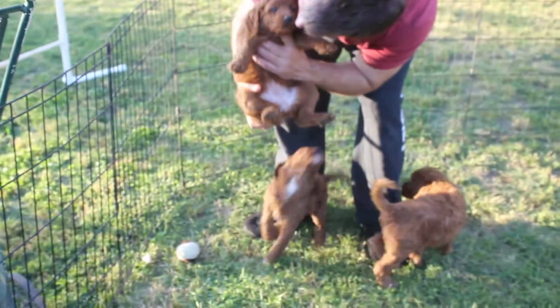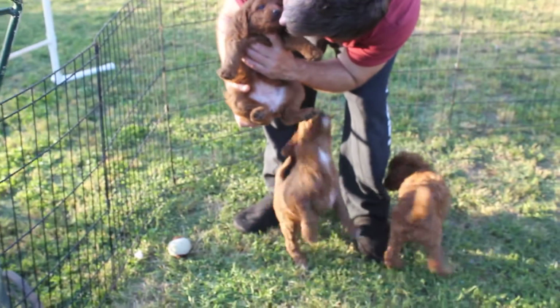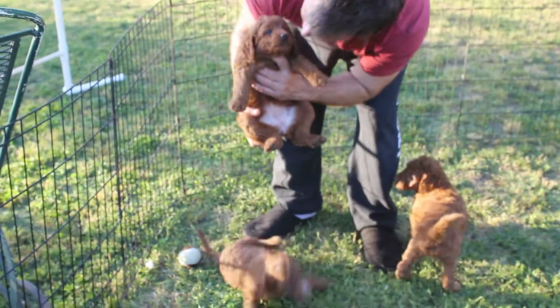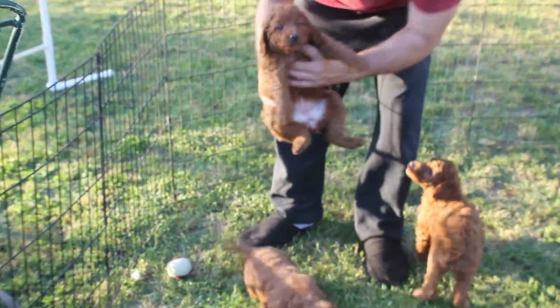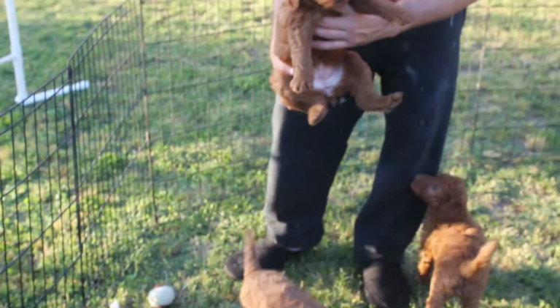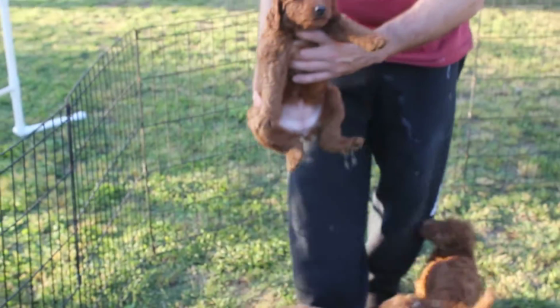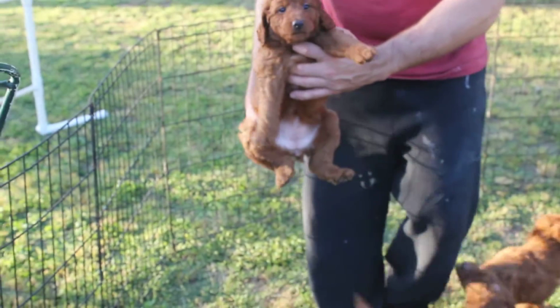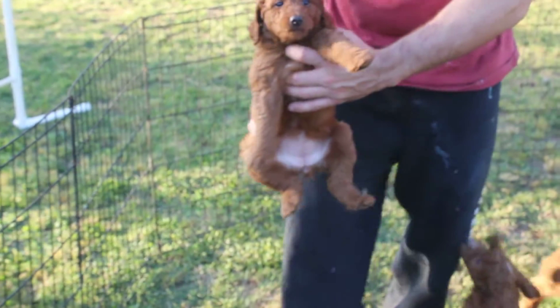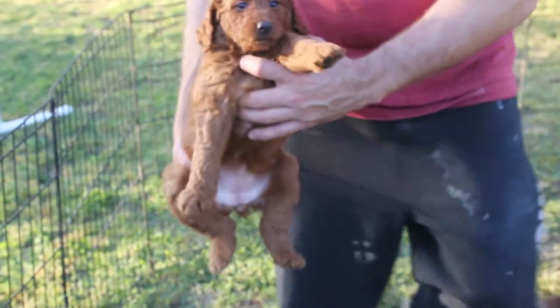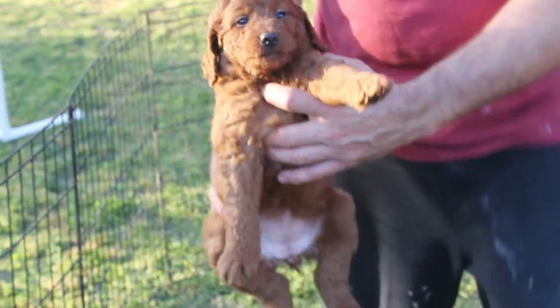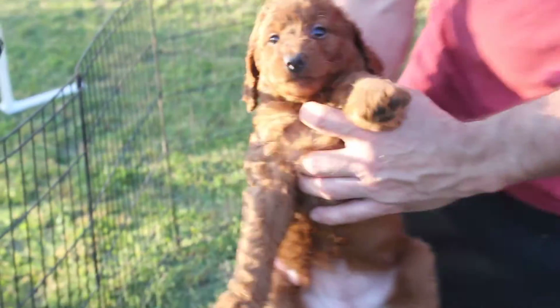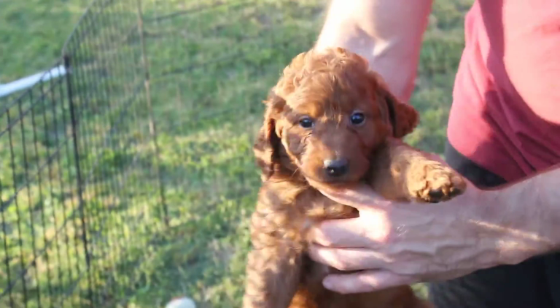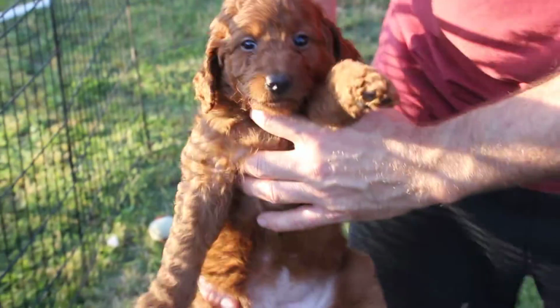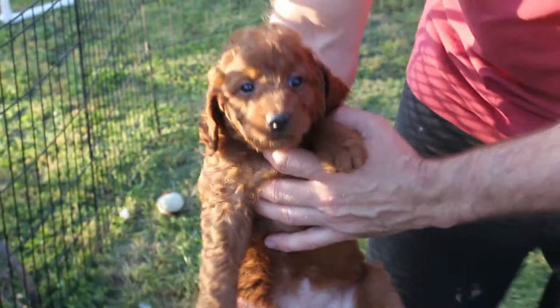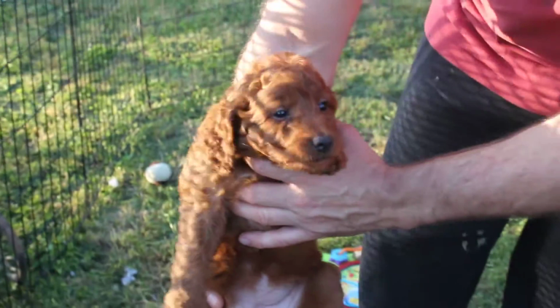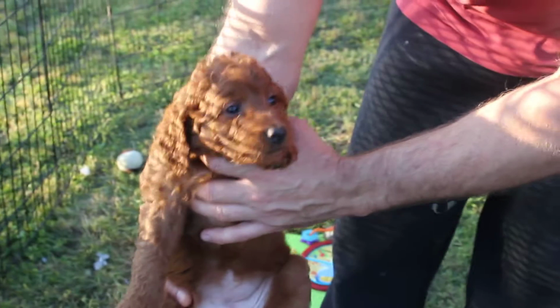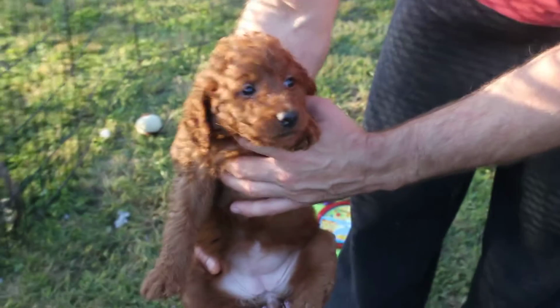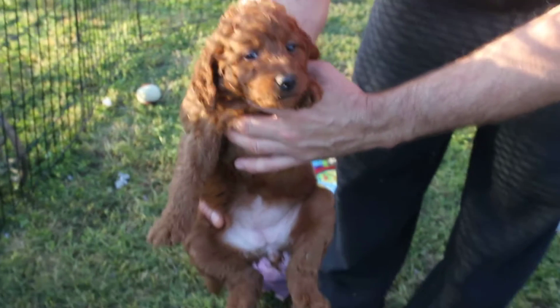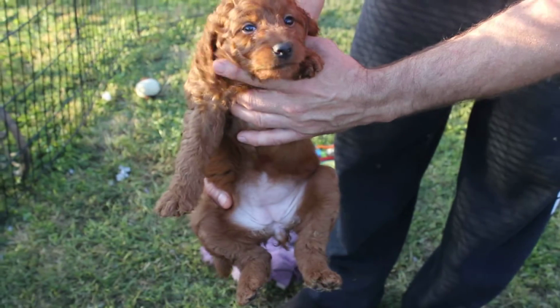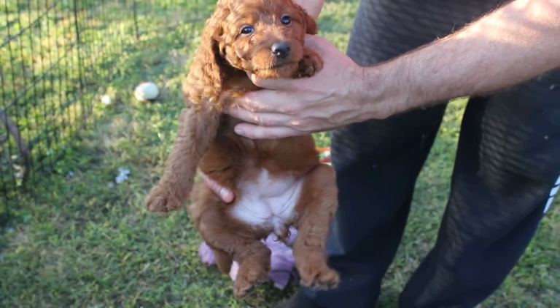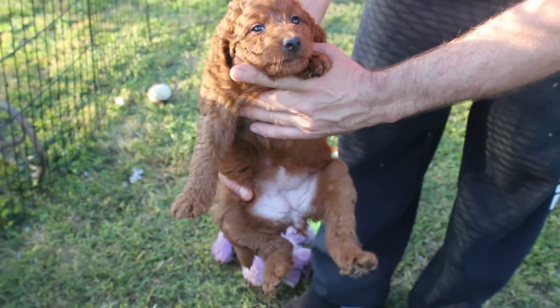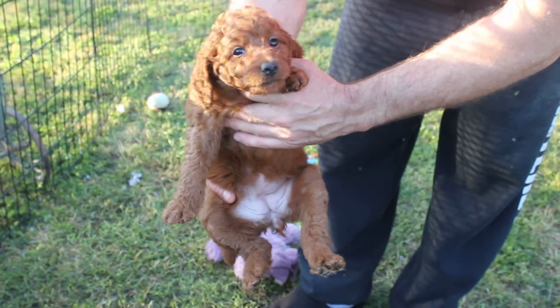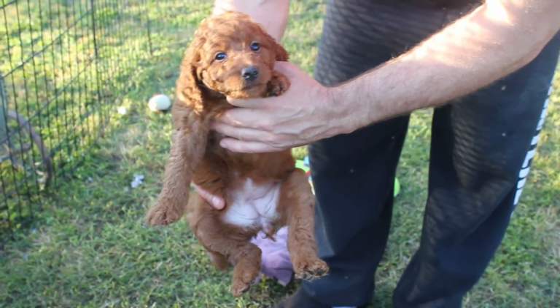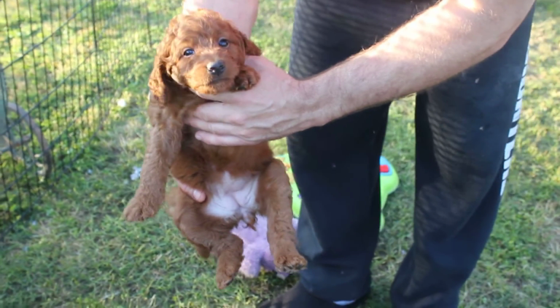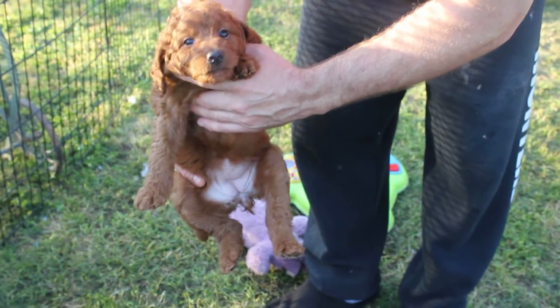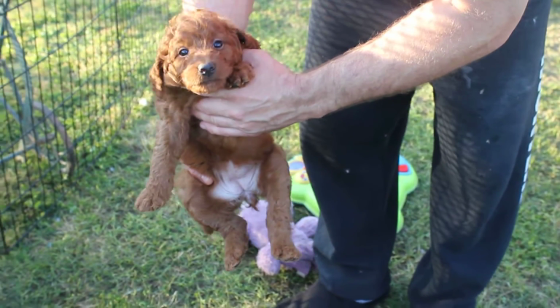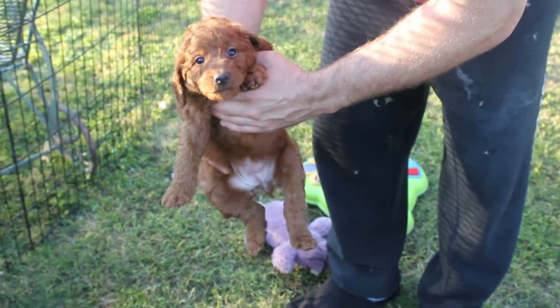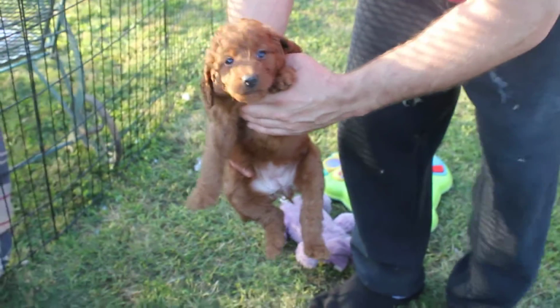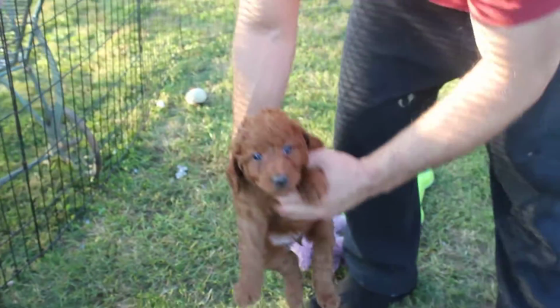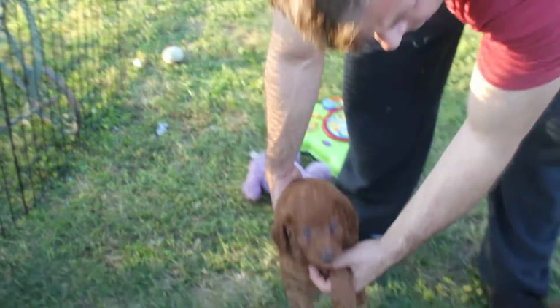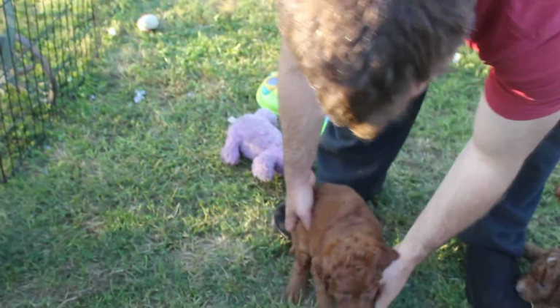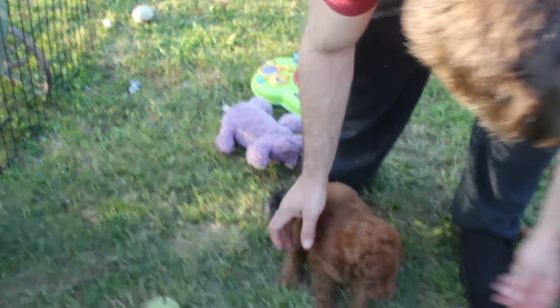It's kind of blurry. Can you come a little closer? Sure. She's pretty dark too. Yeah, she's pretty dark.